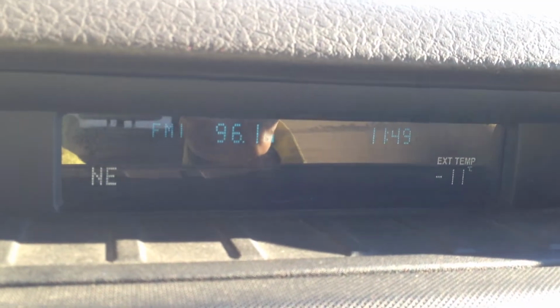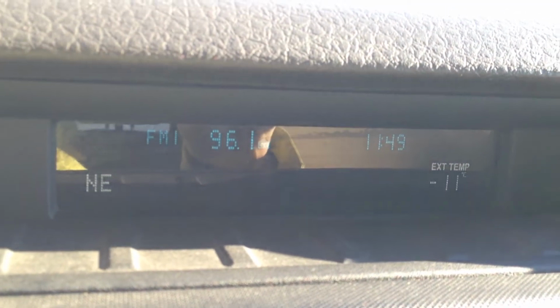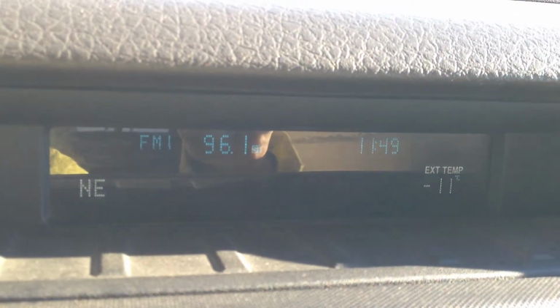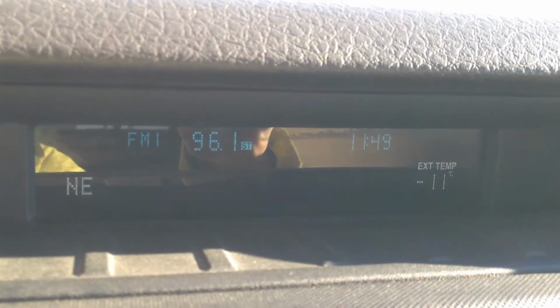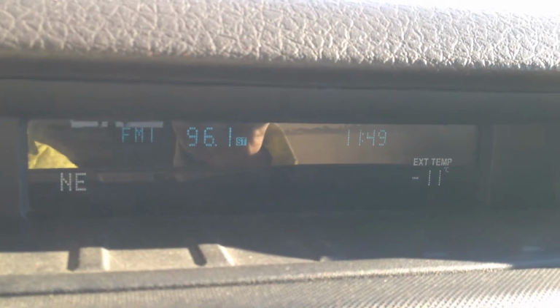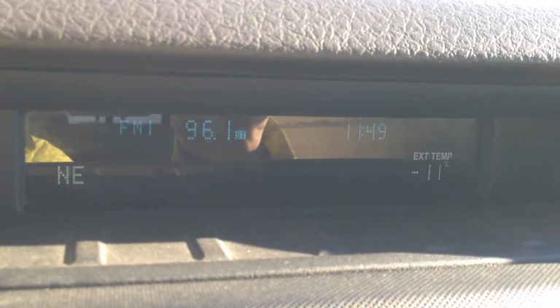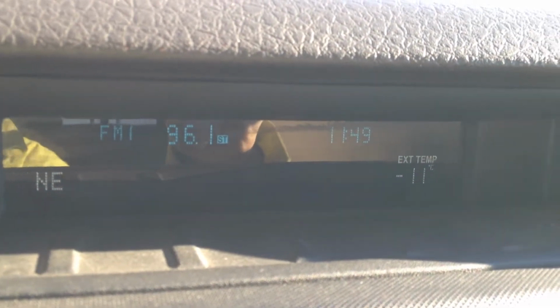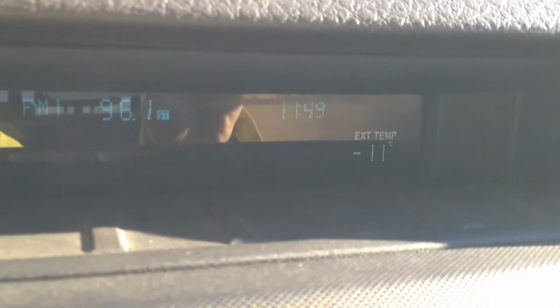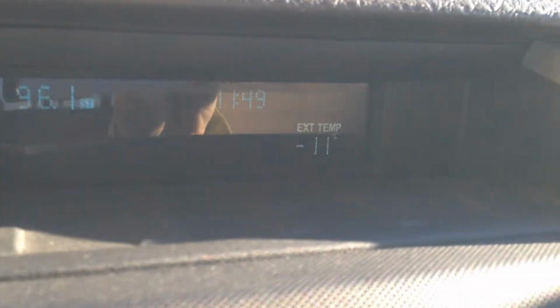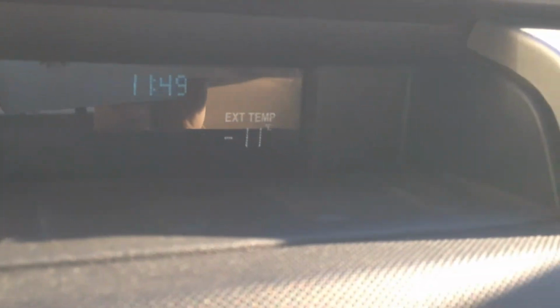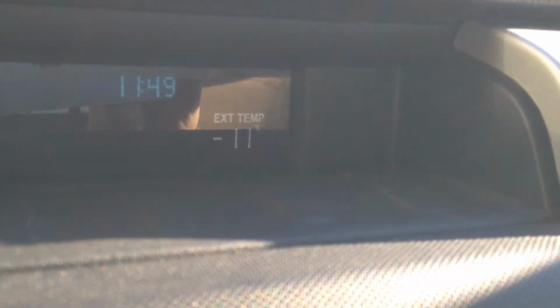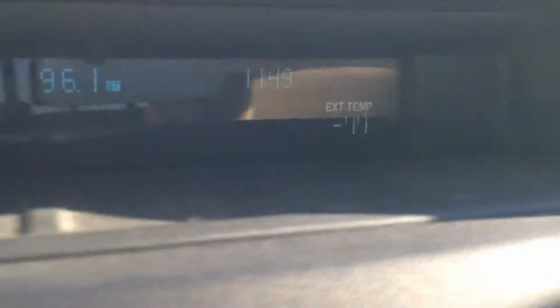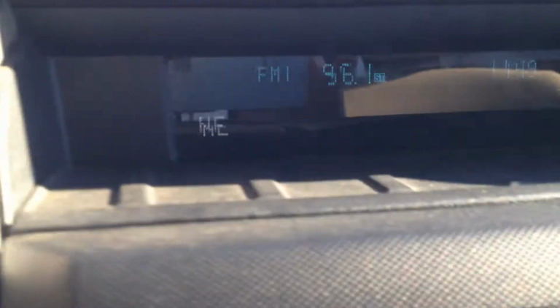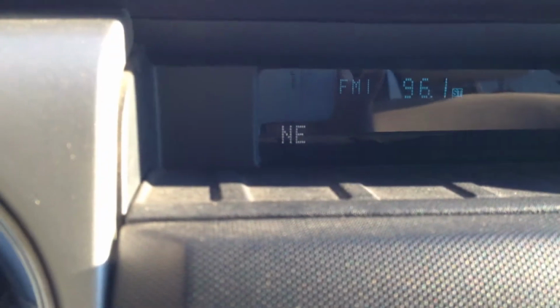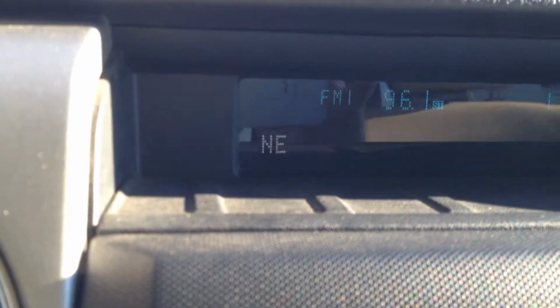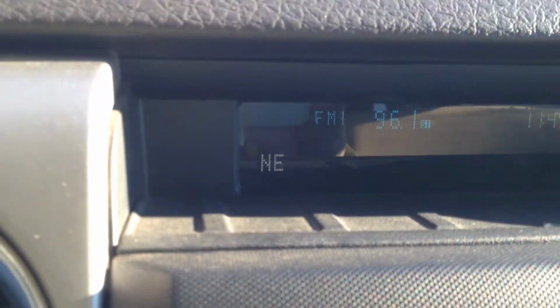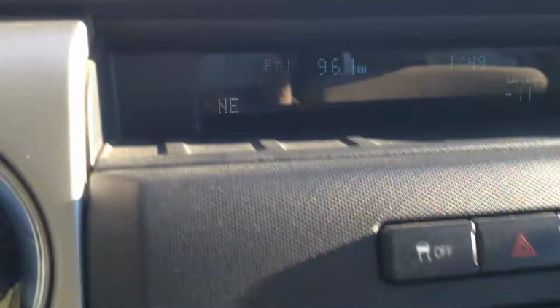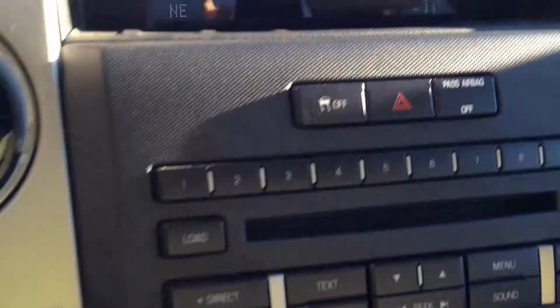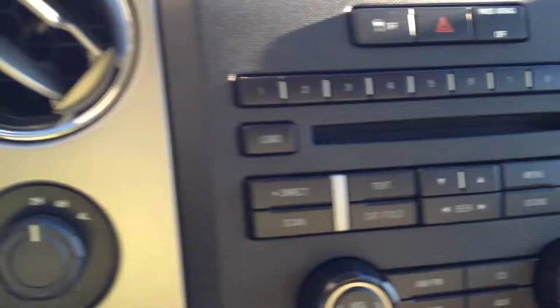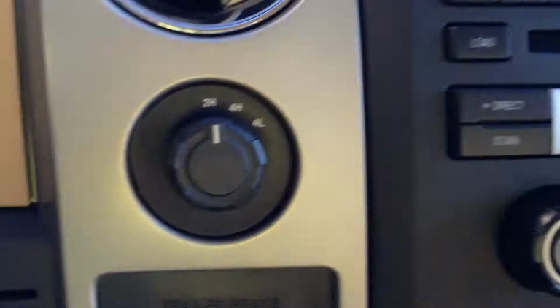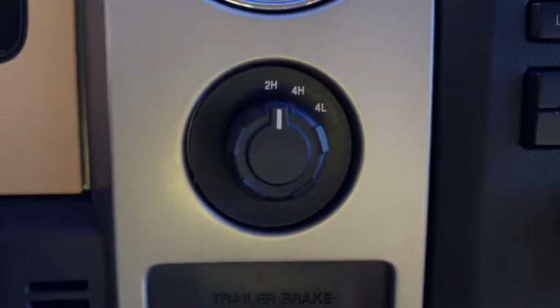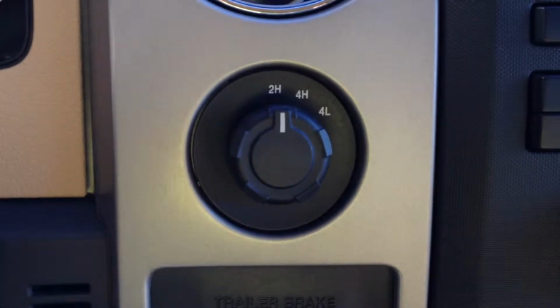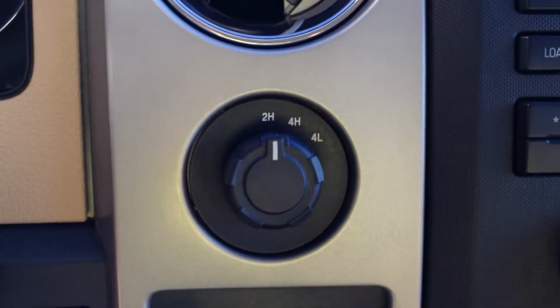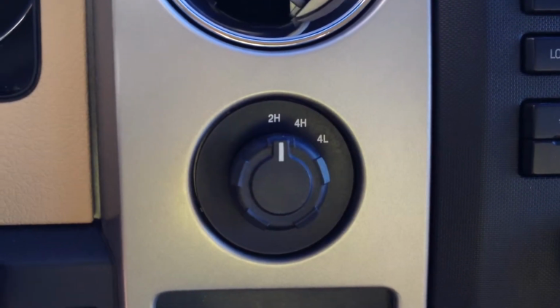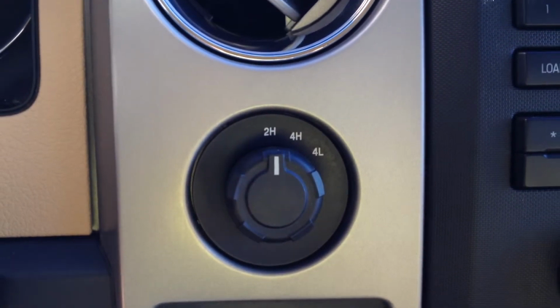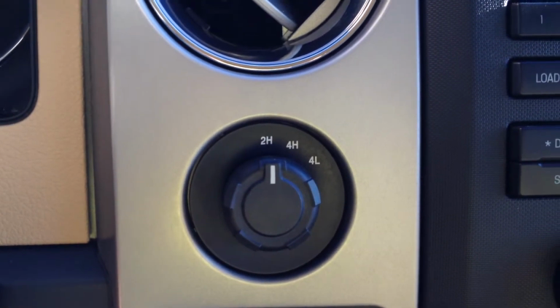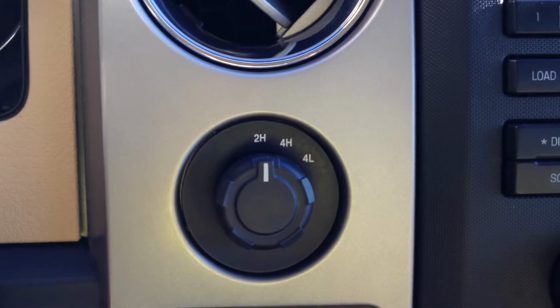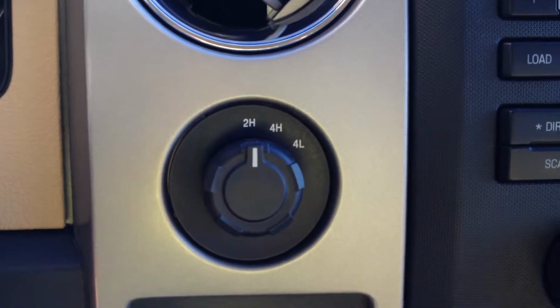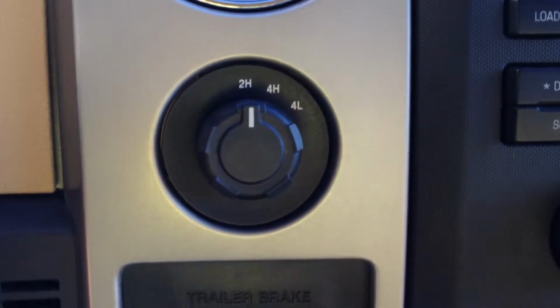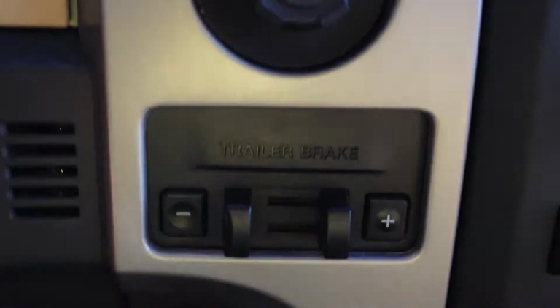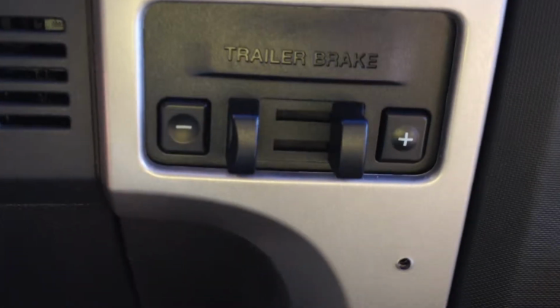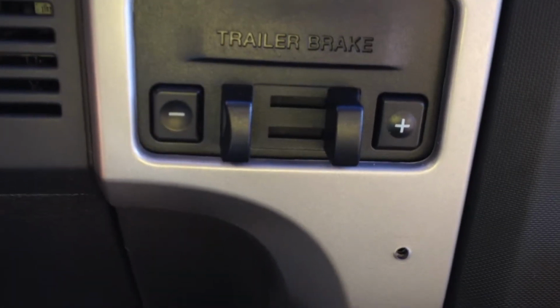It also has CD, and it shows the exterior temperature and direction. Four wheel high, low and two wheel high. Trailer brake controls.